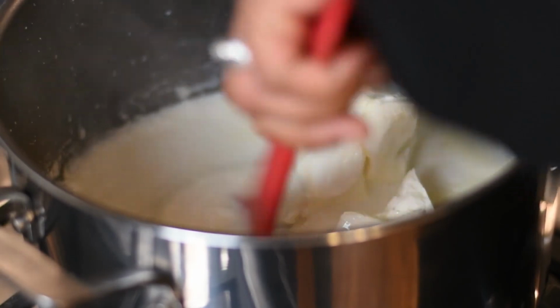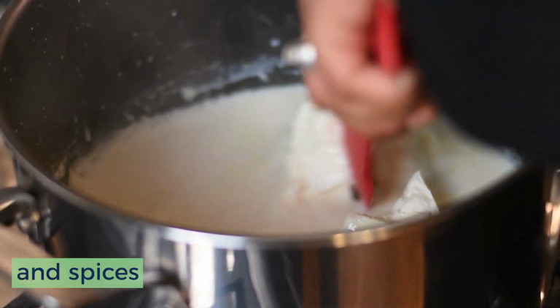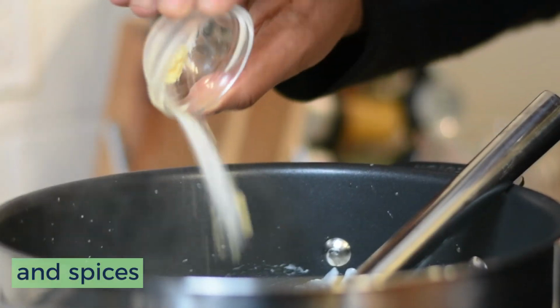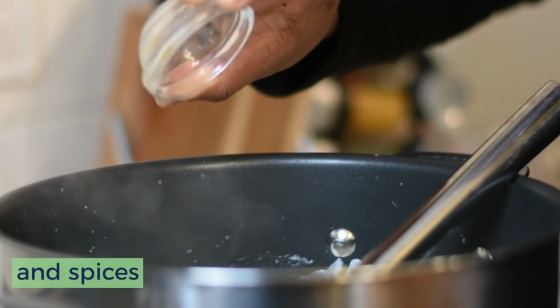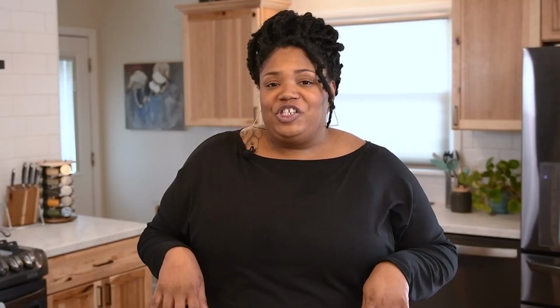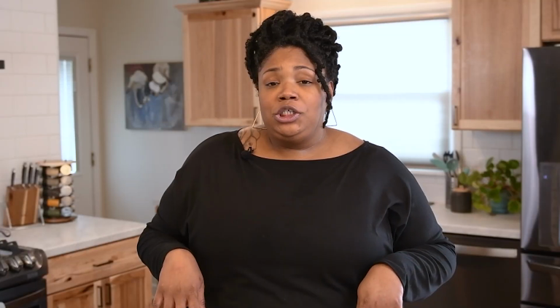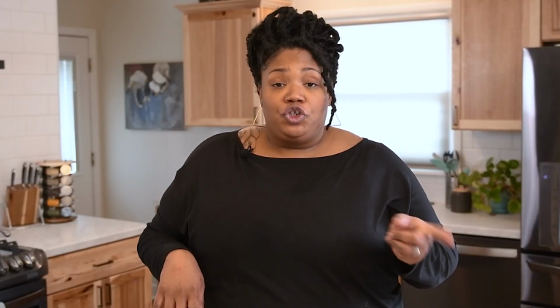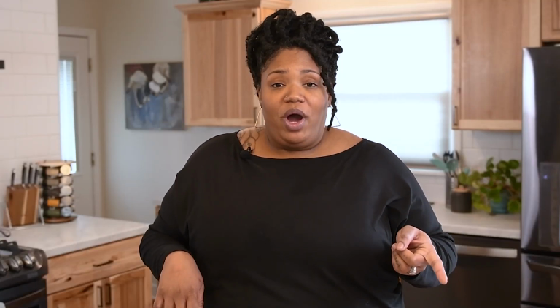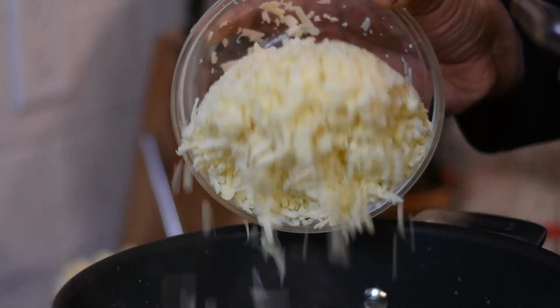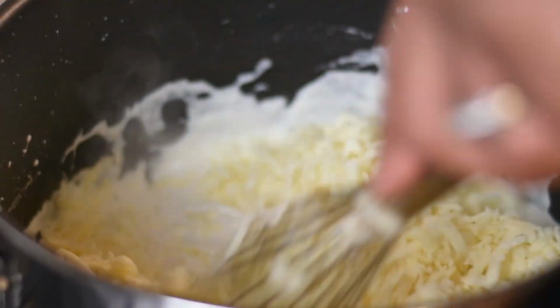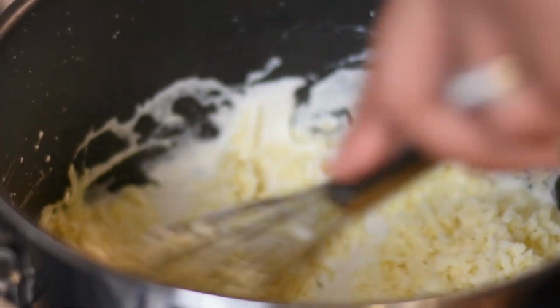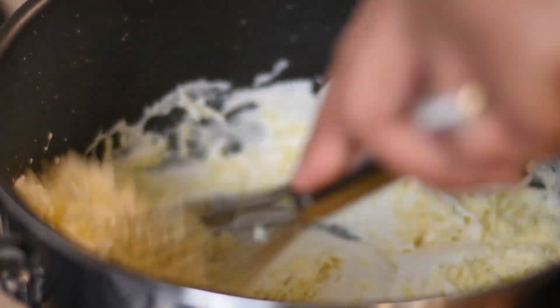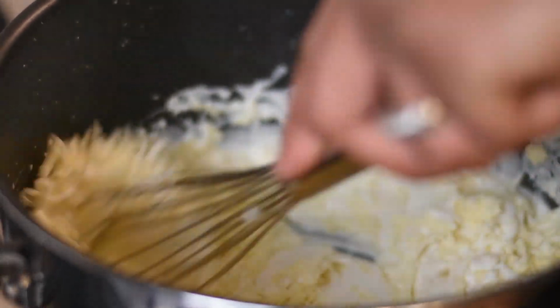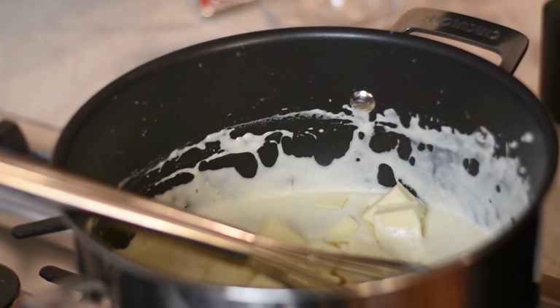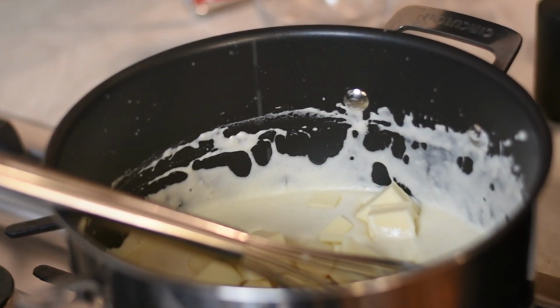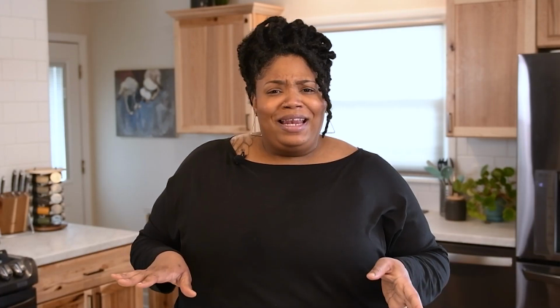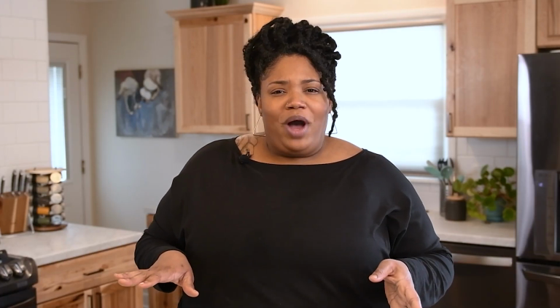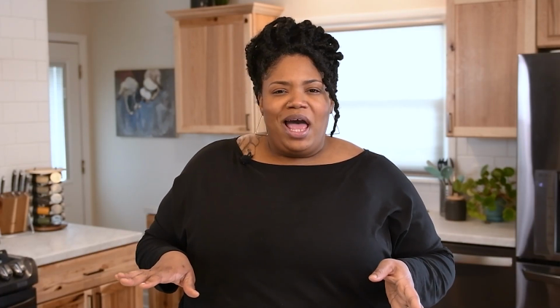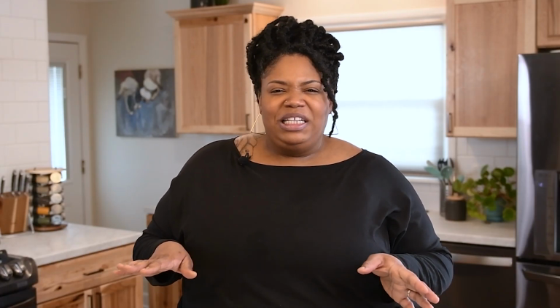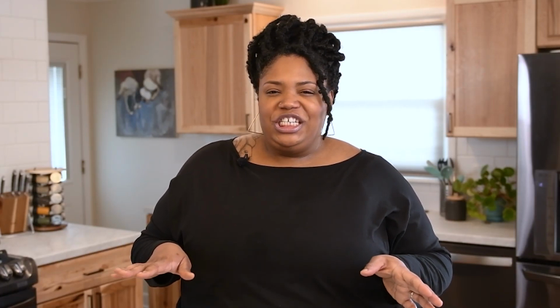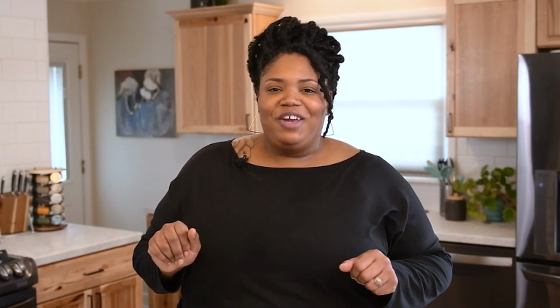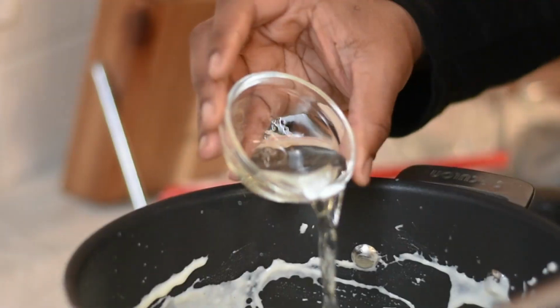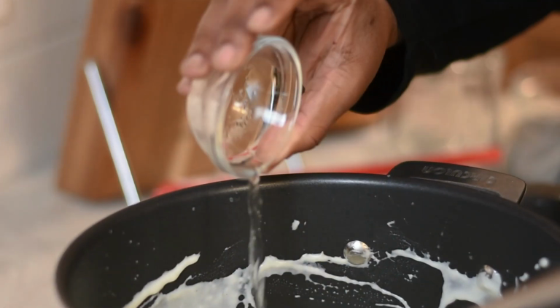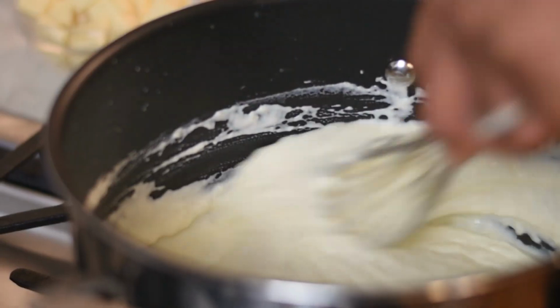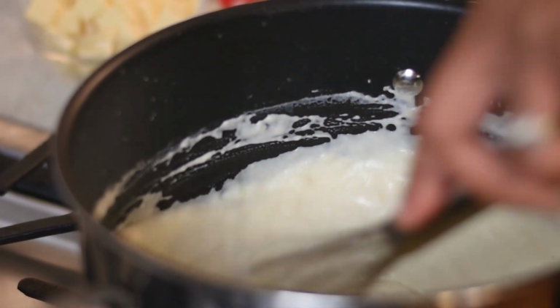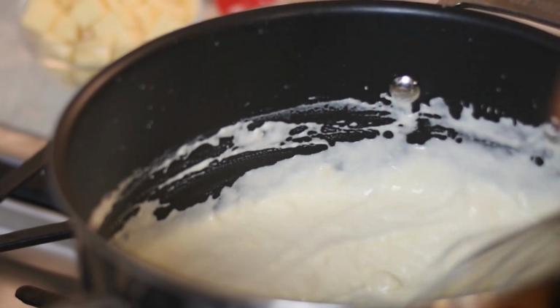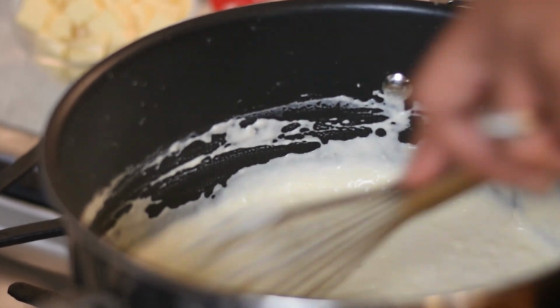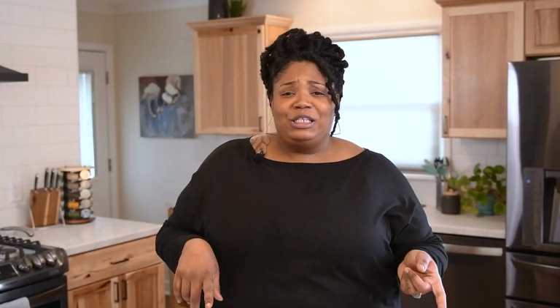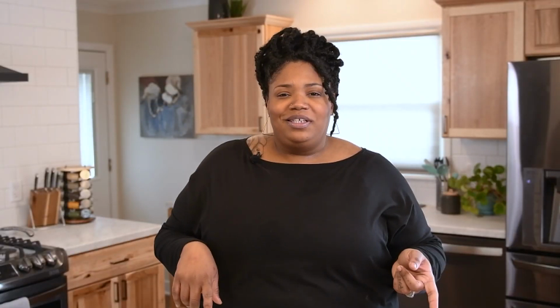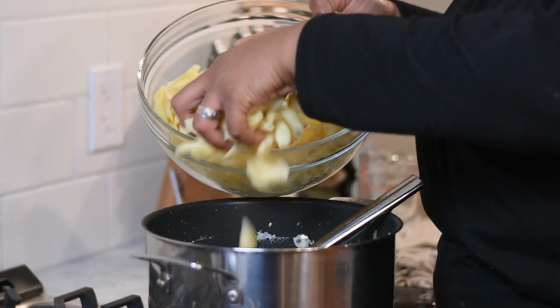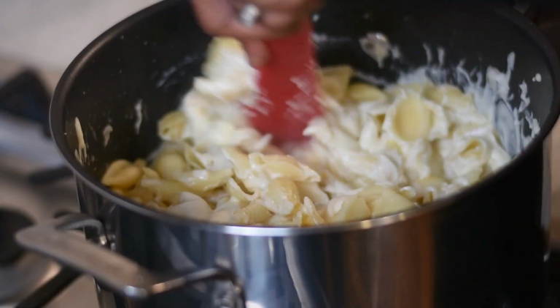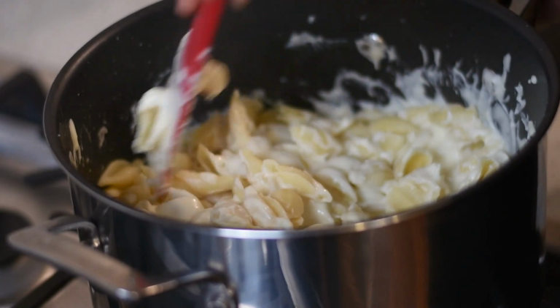Now it's time to add in our other cheeses — your sharp white cheddar and your white American. Now this is optional: add in some white wine to make those cheesy flavors pop. Our cheese is melted. Now add in some salt to taste and stir in your pasta.